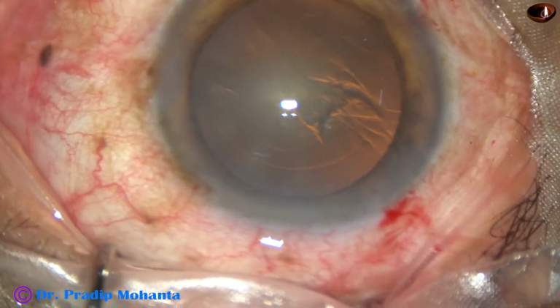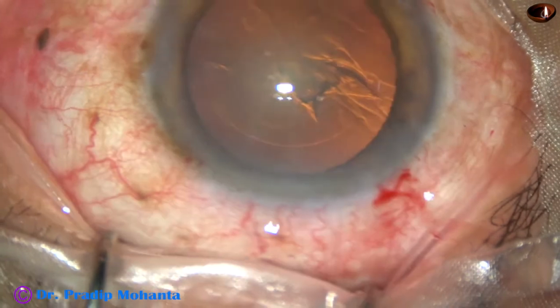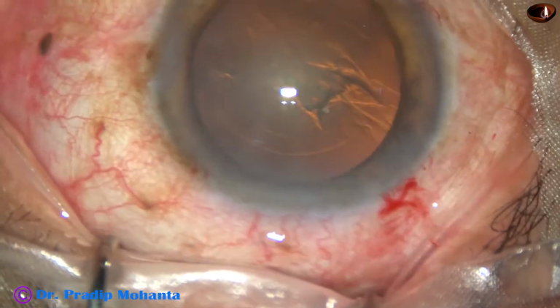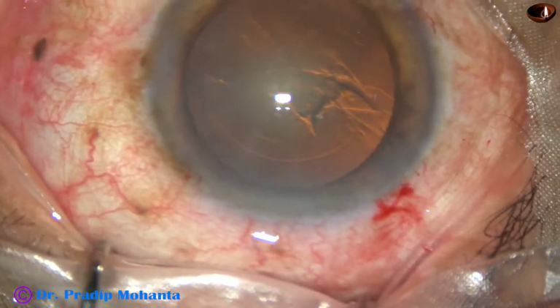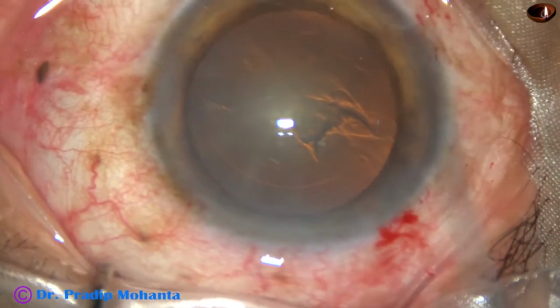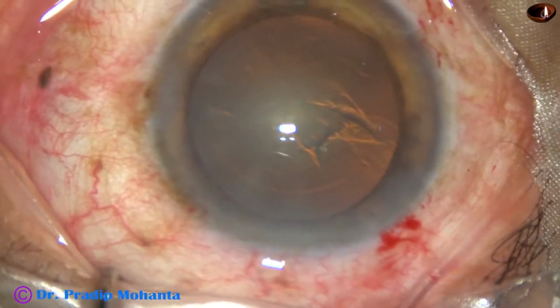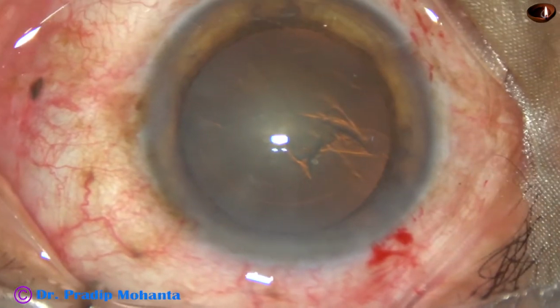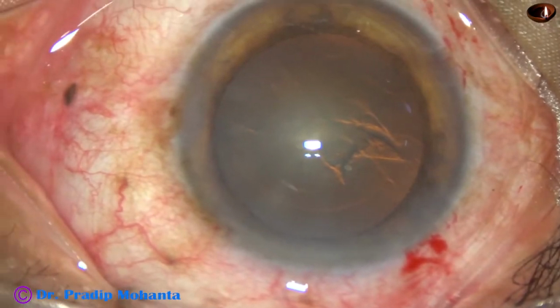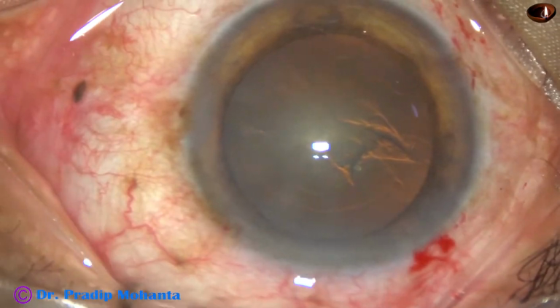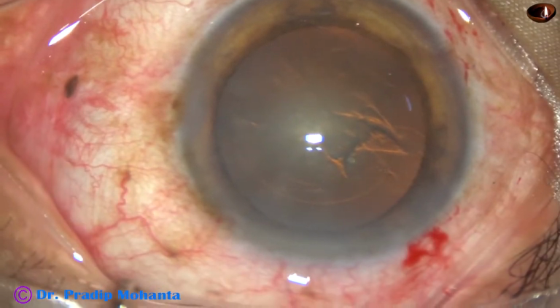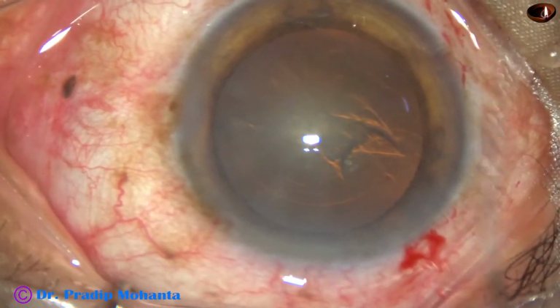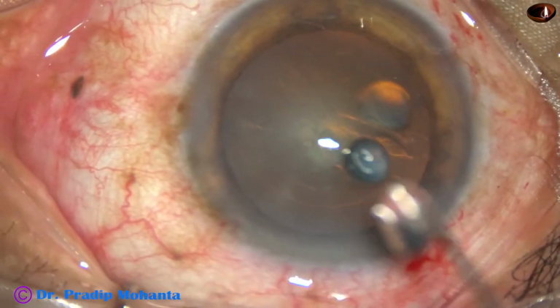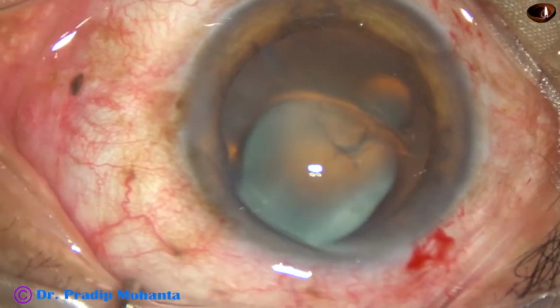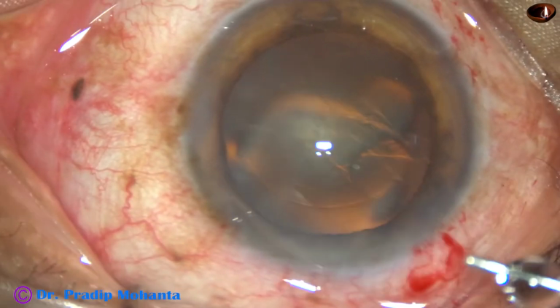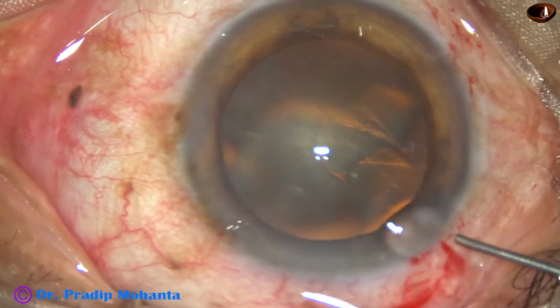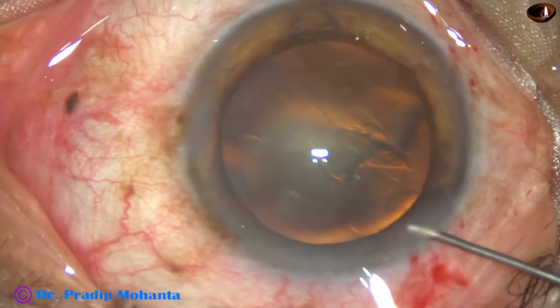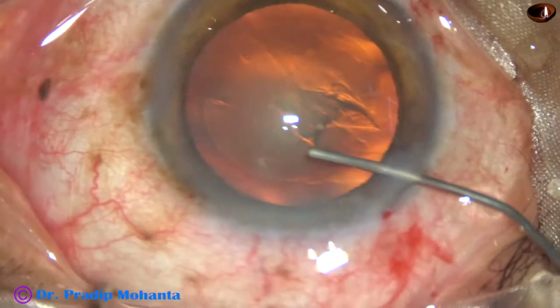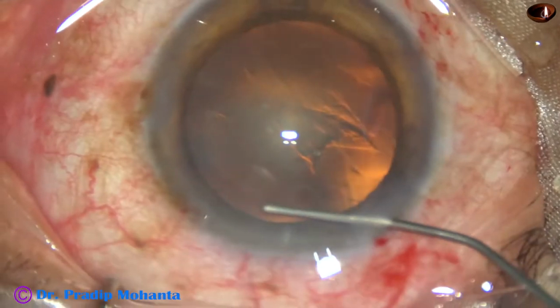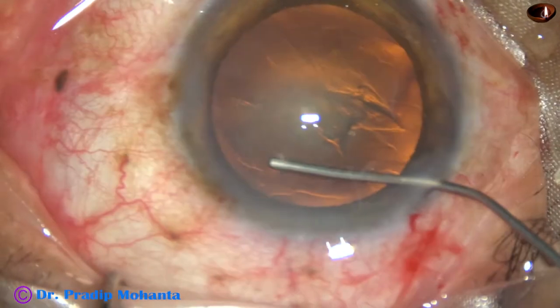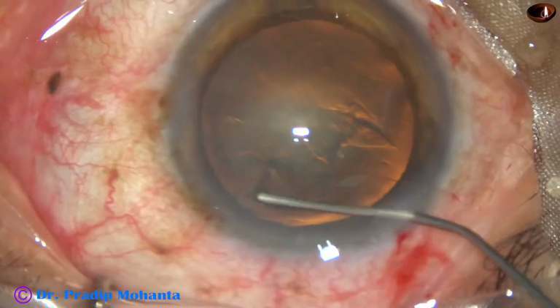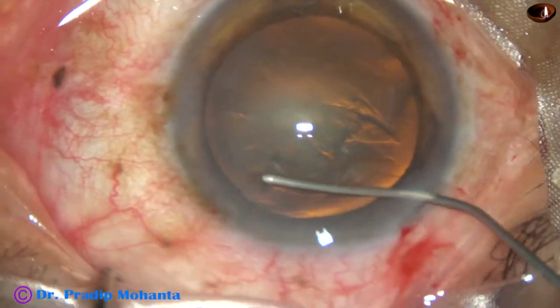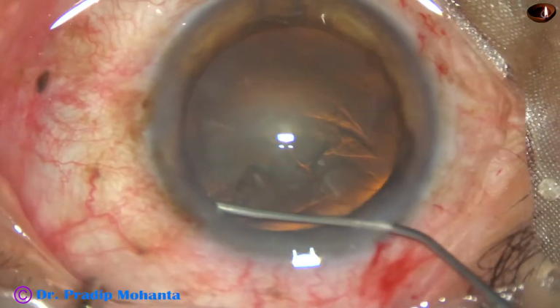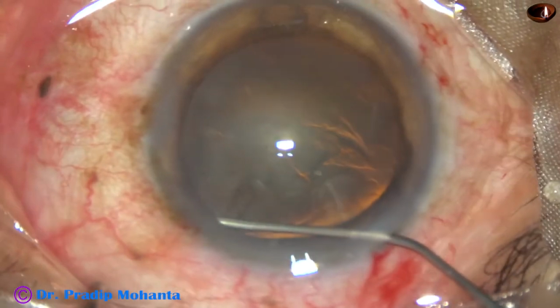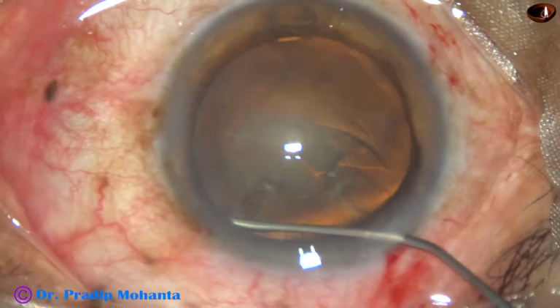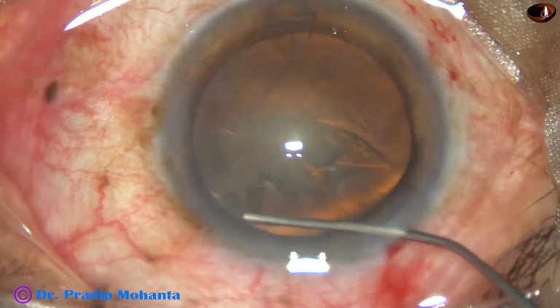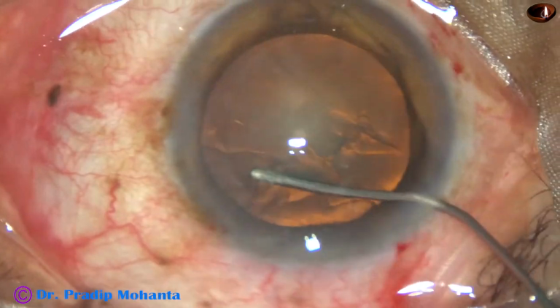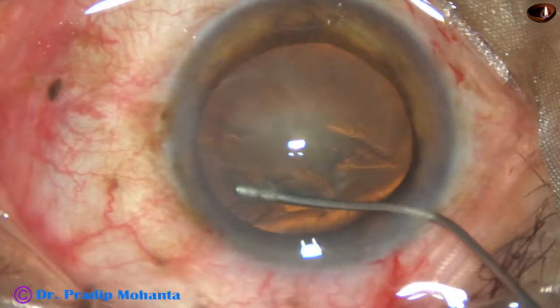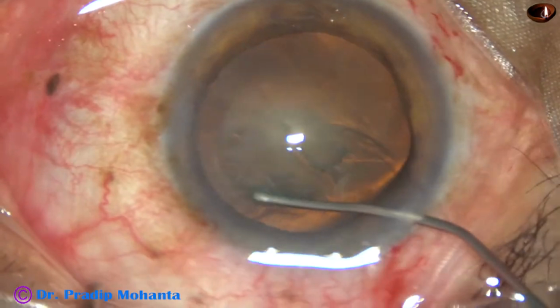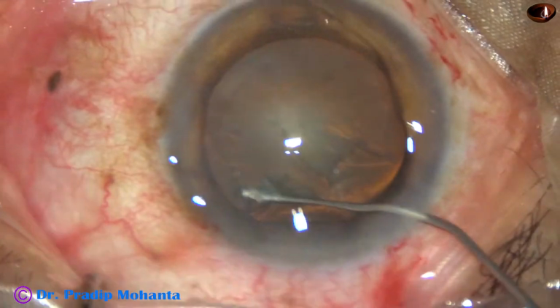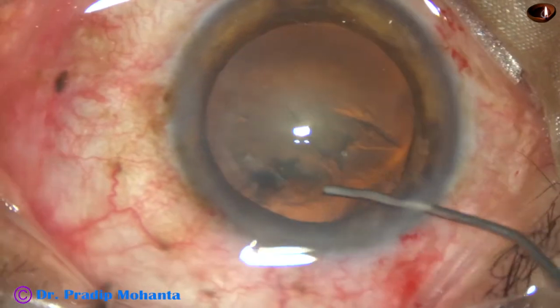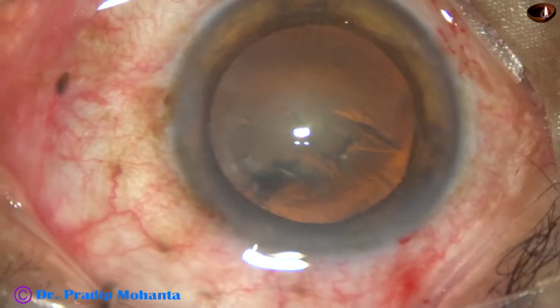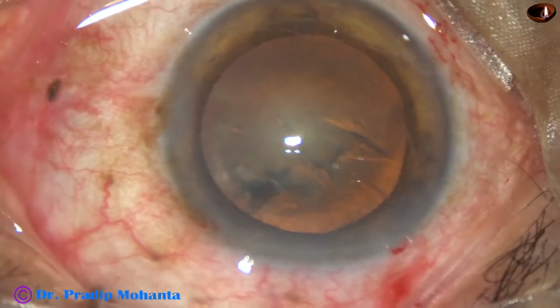Now hydrodissection is done. BSS is passed just under the anterior capsular rim. The fluid wave goes to the opposite equator.